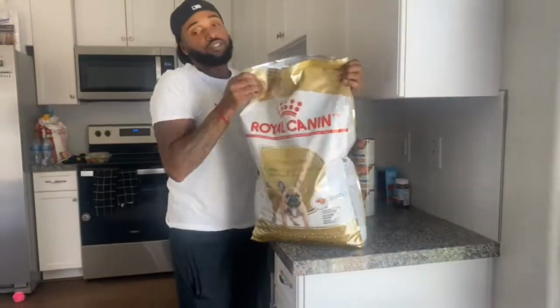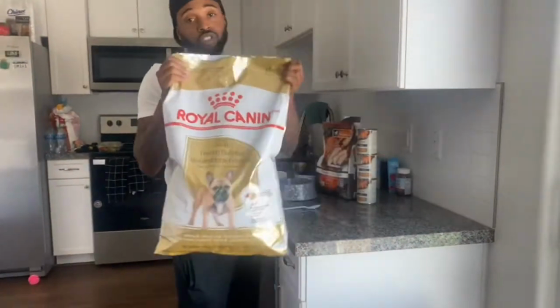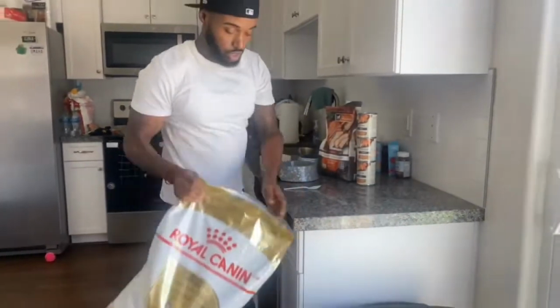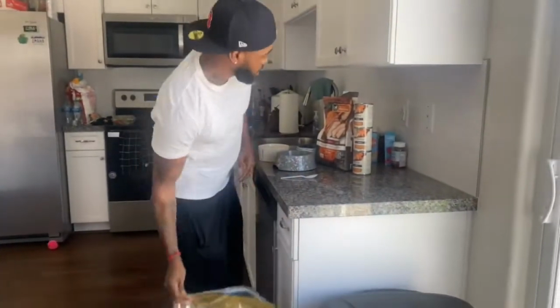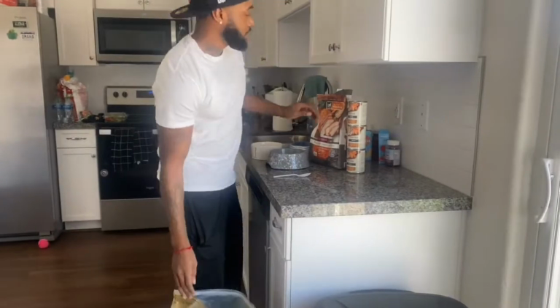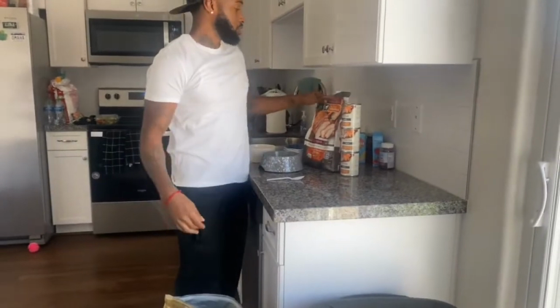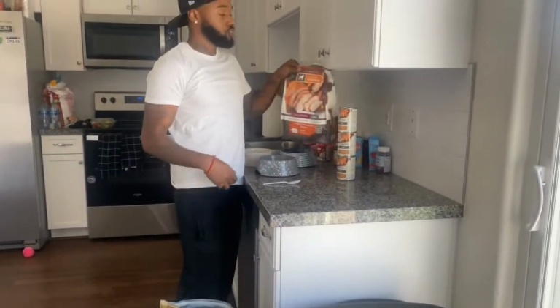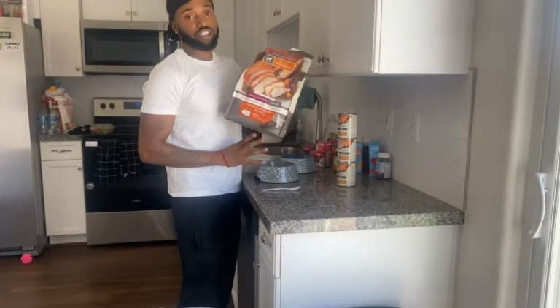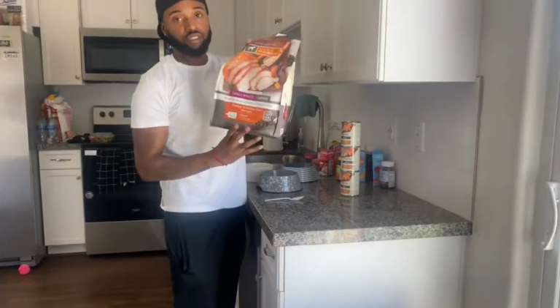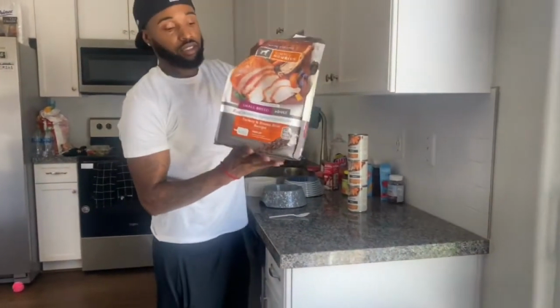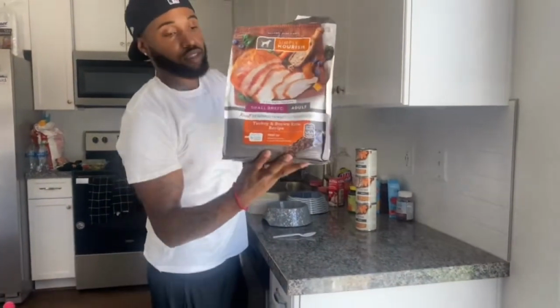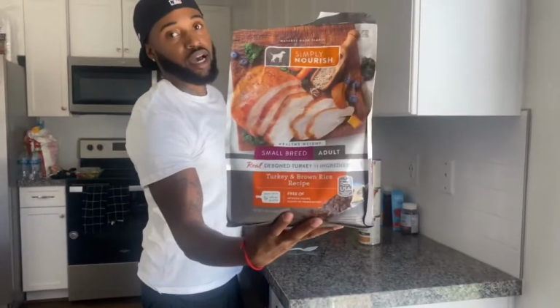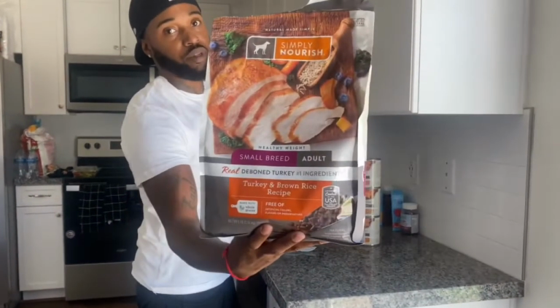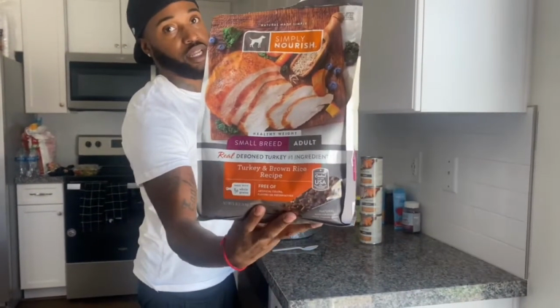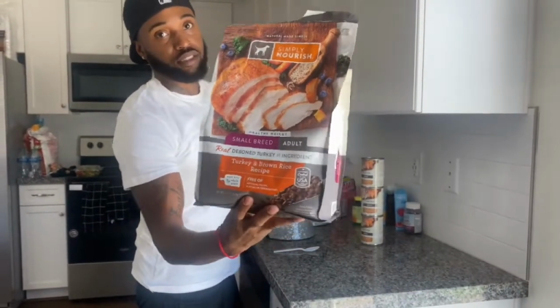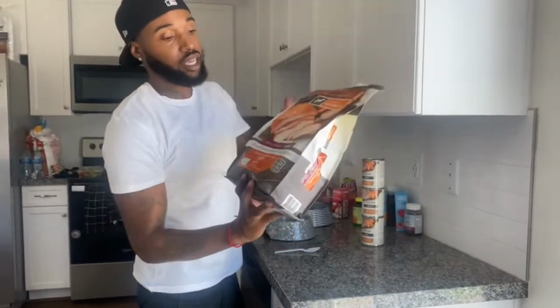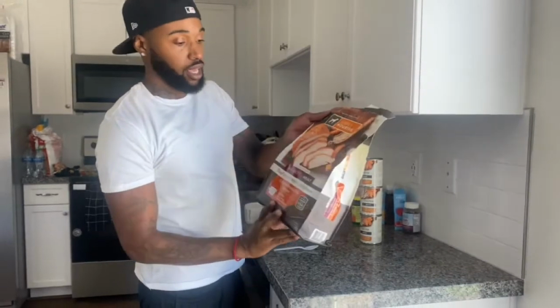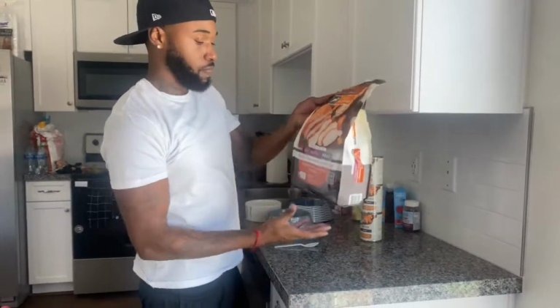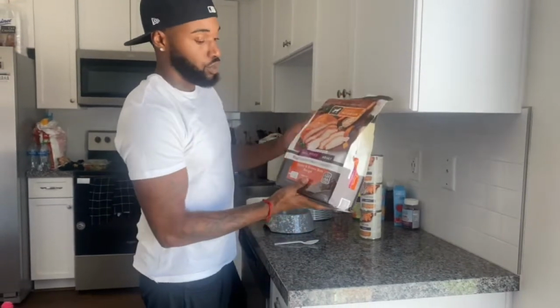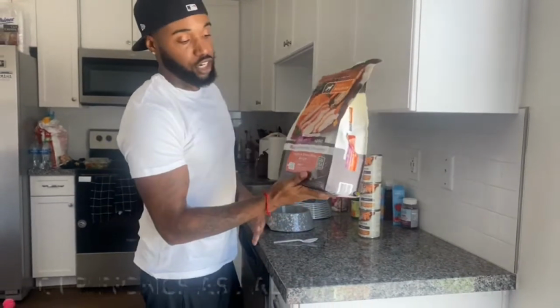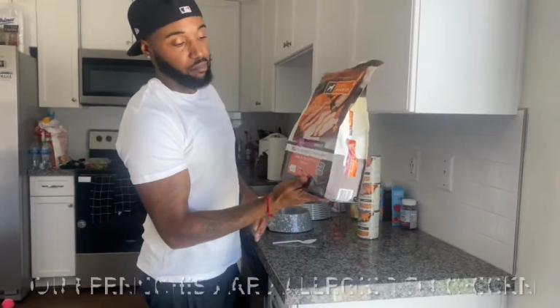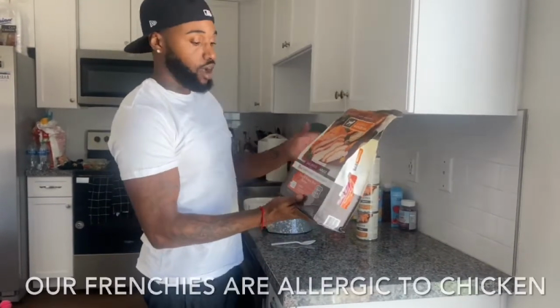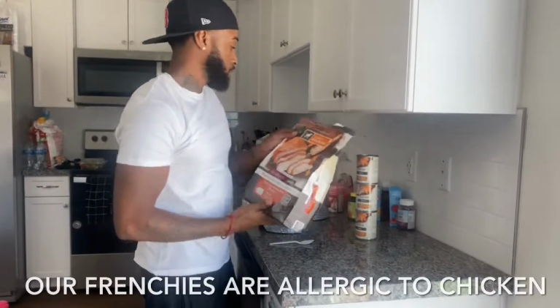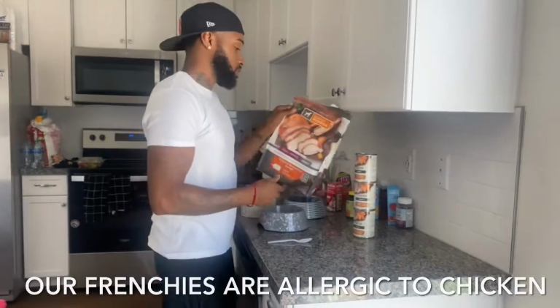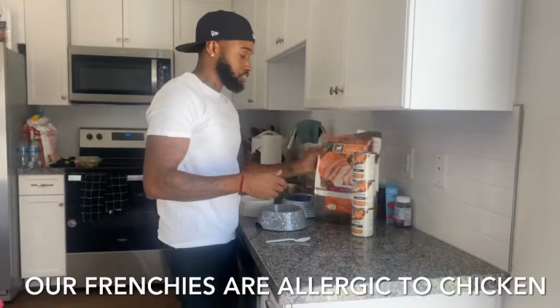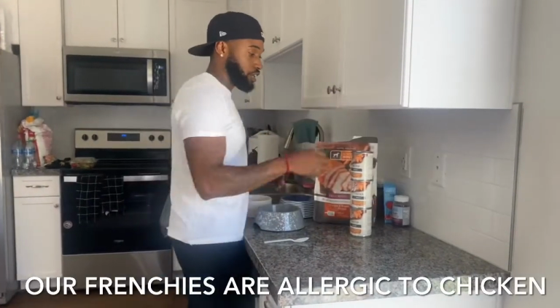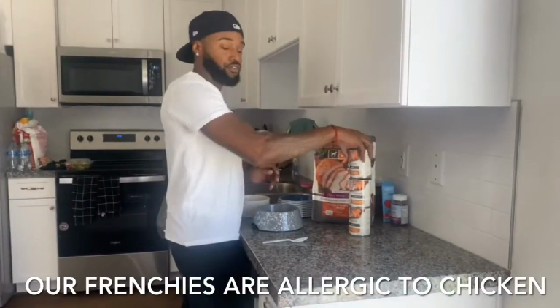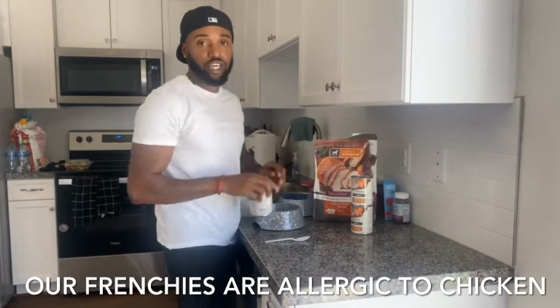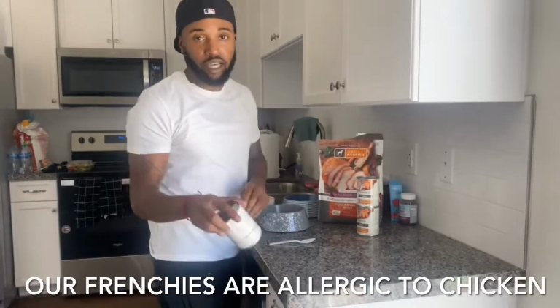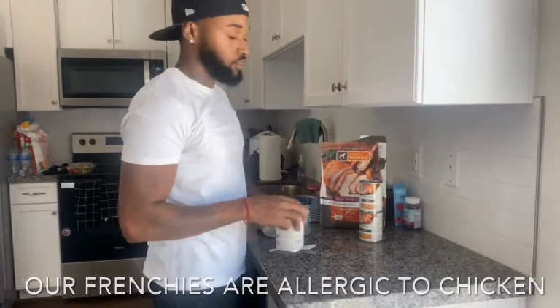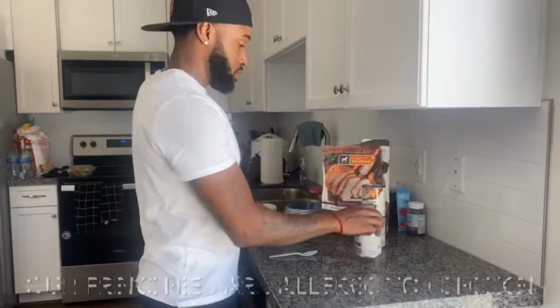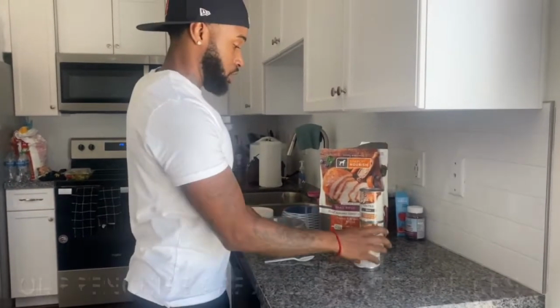So we switched to Simply Nourish — highly recommended. We got the turkey and brown rice recipe. They got chicken flavor, fish flavor, lamb flavor, all that.